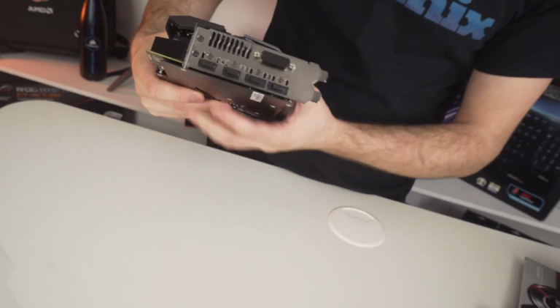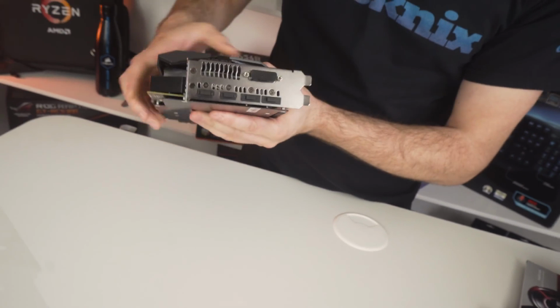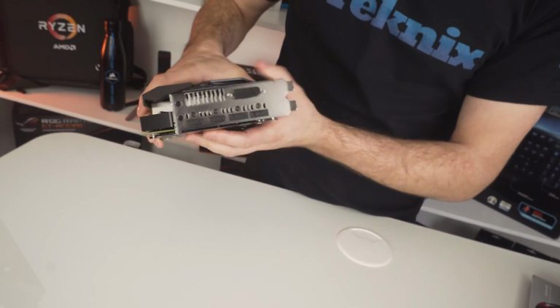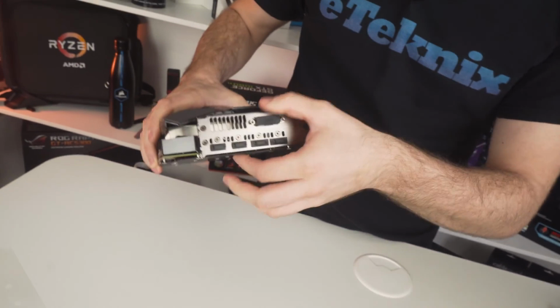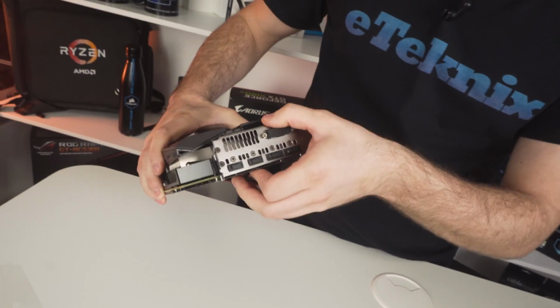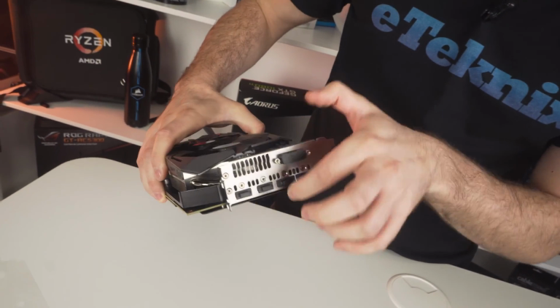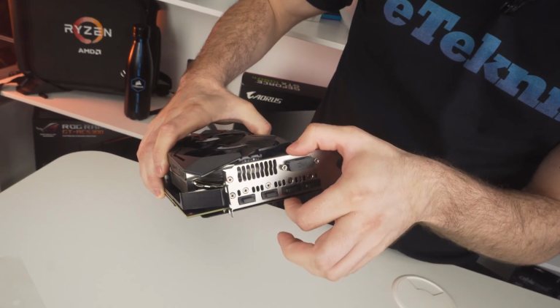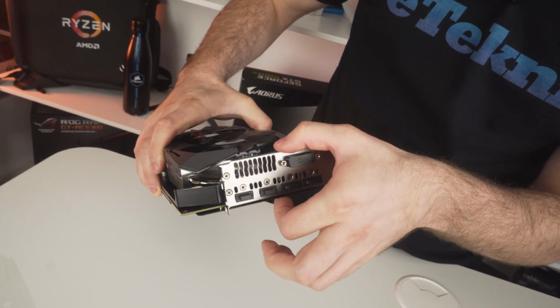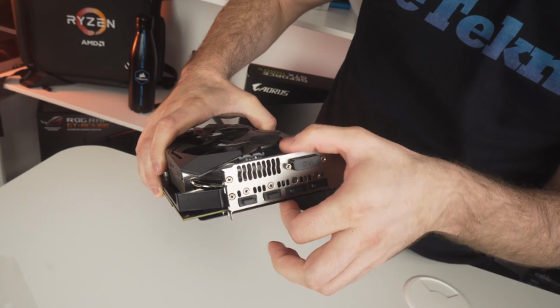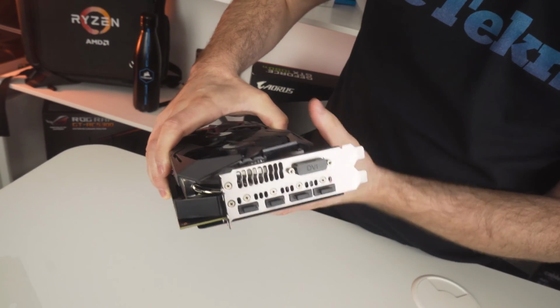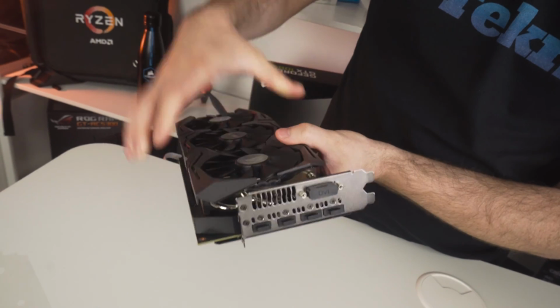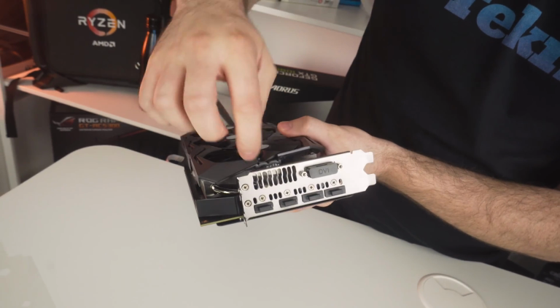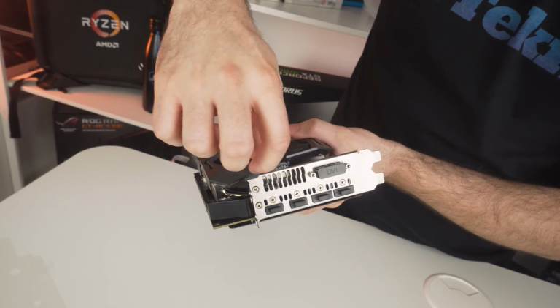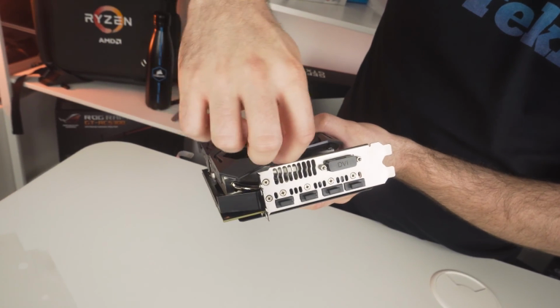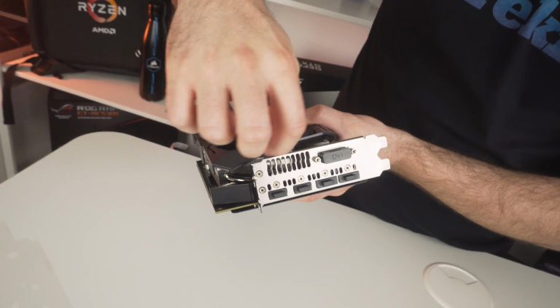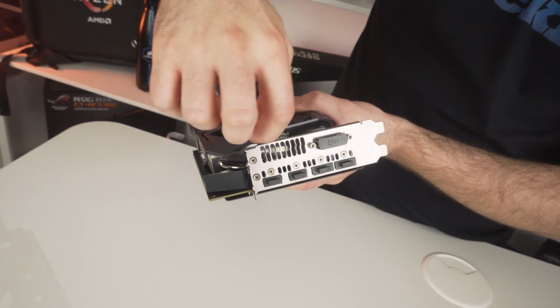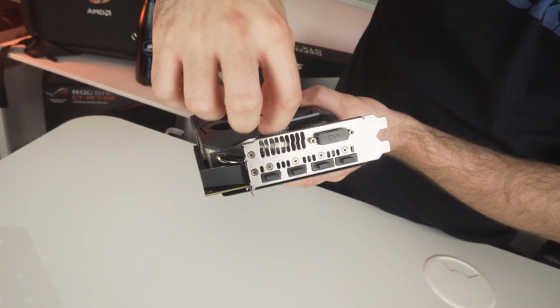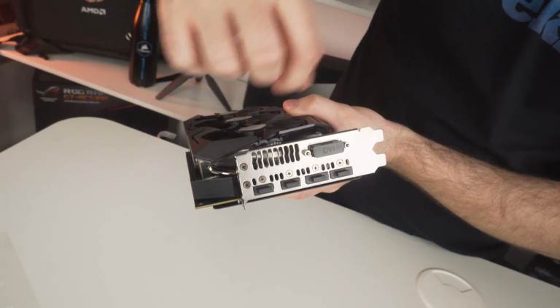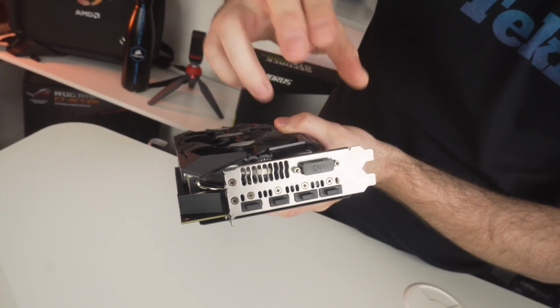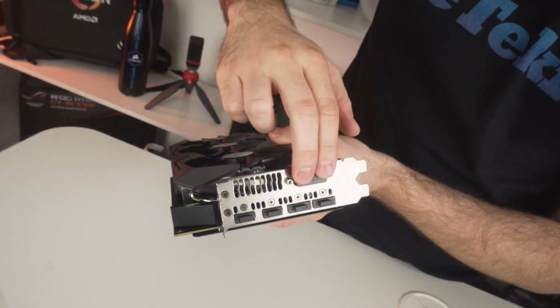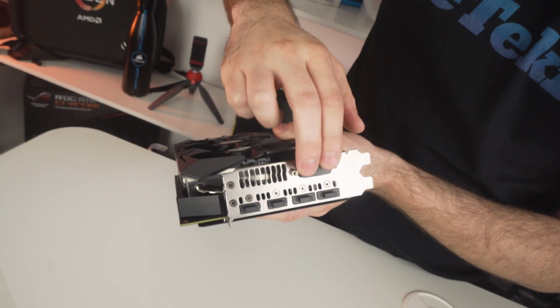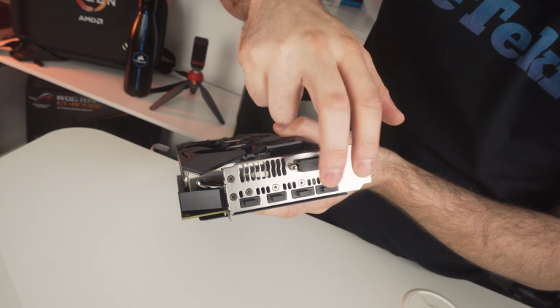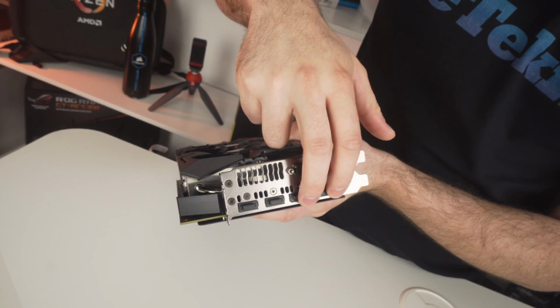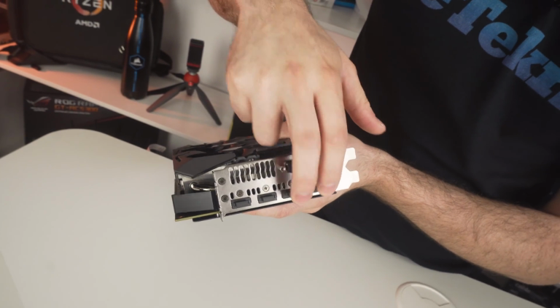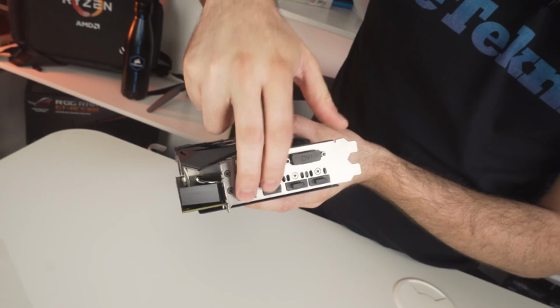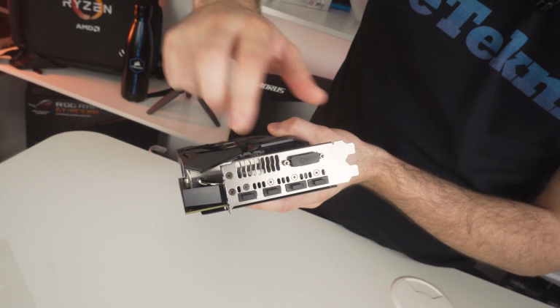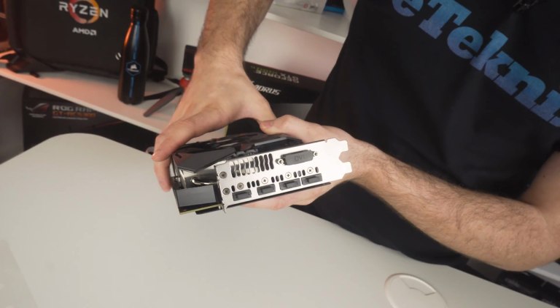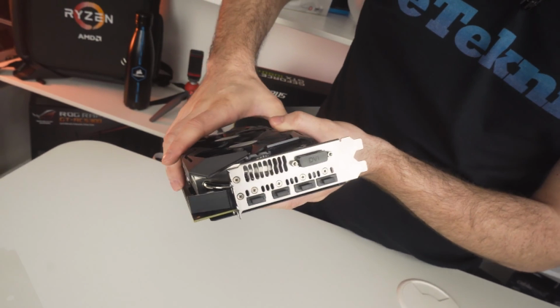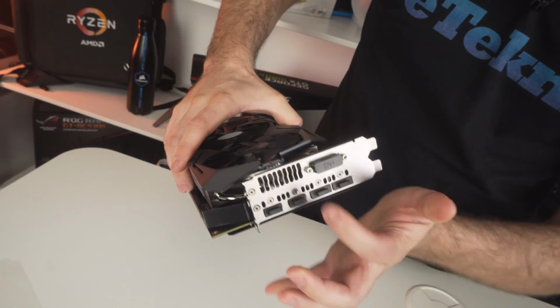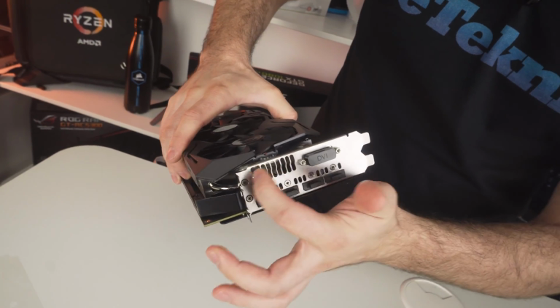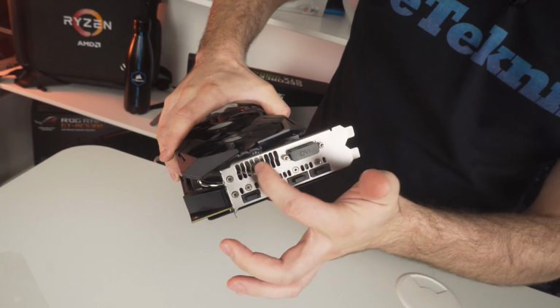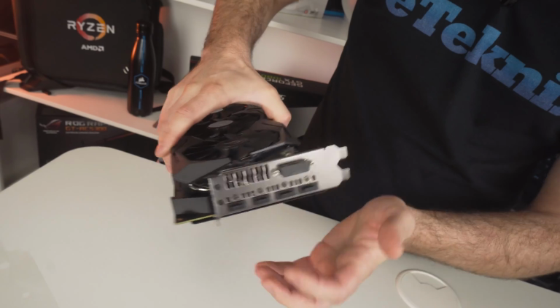On the back you can see it's a dual cooler design, though it is just over two slots because the cooler extends out just a little bit extra. You have a DVI connection, two DisplayPort and two HDMI connections, and a few ventilation holes as well.